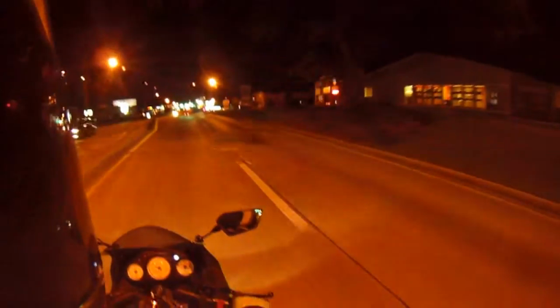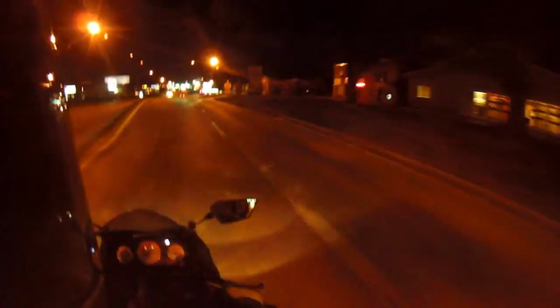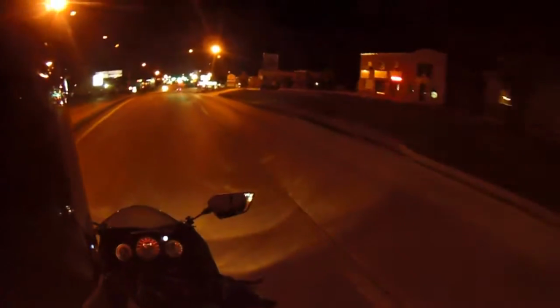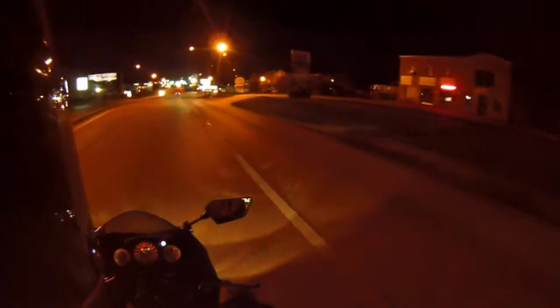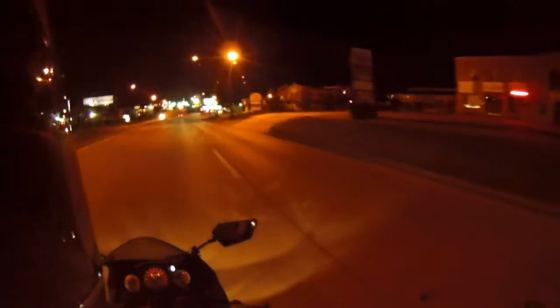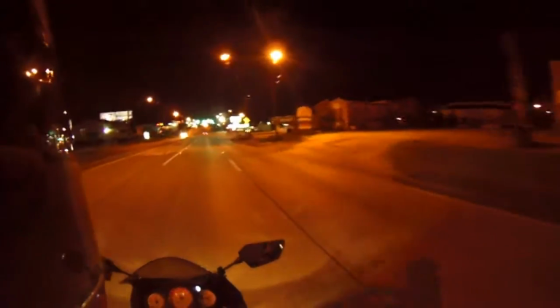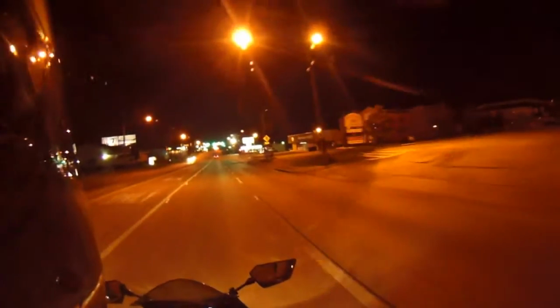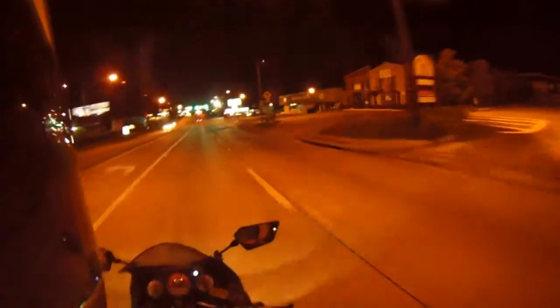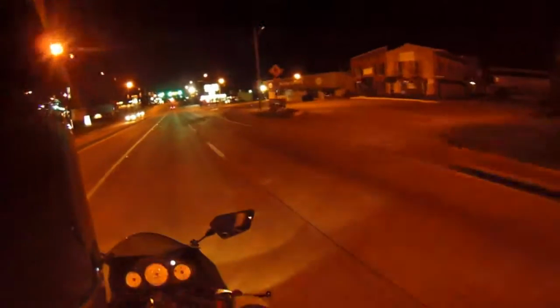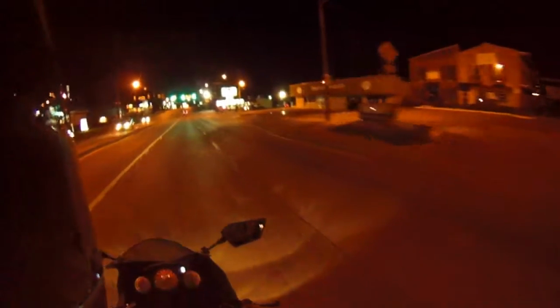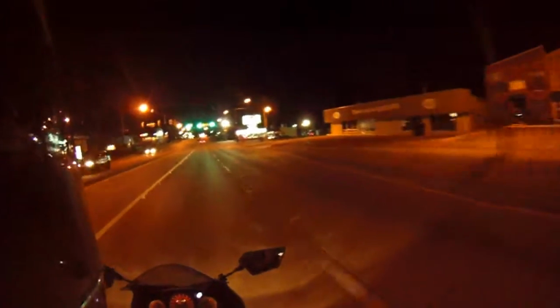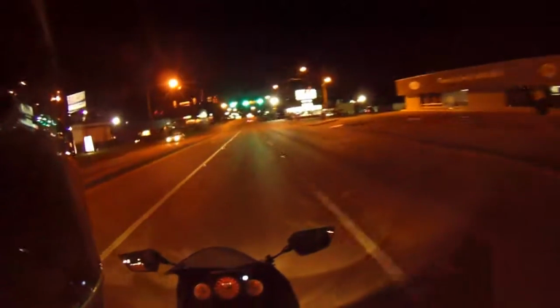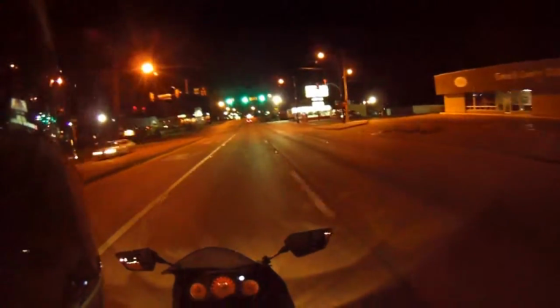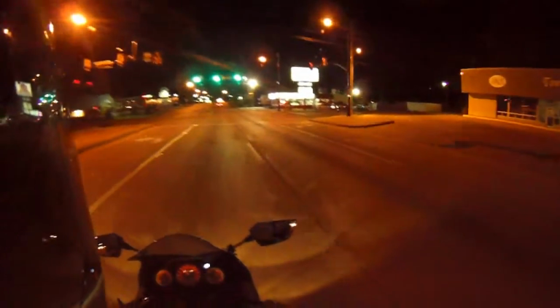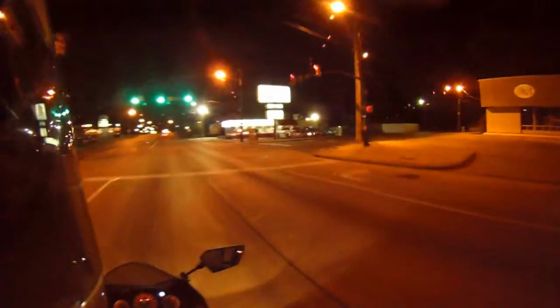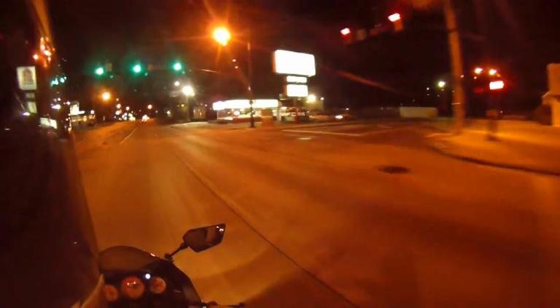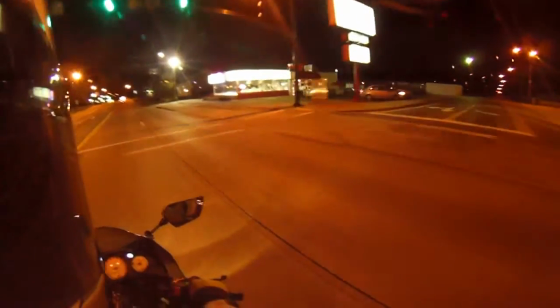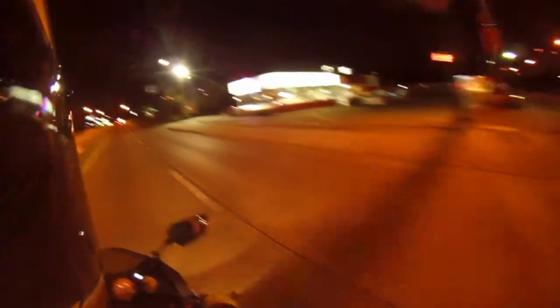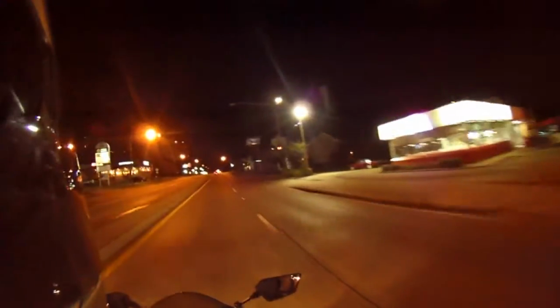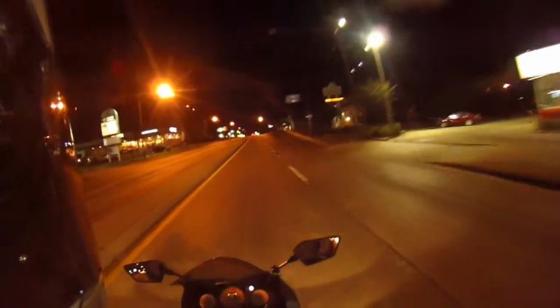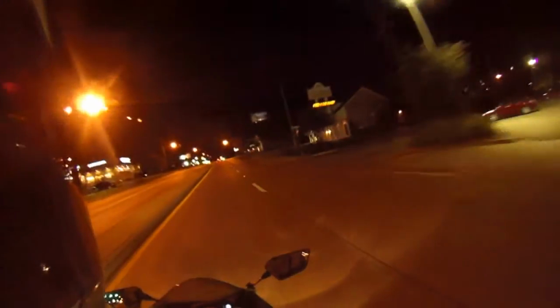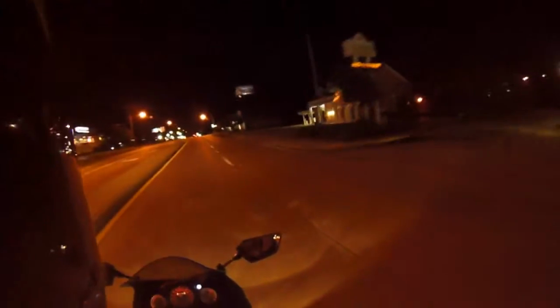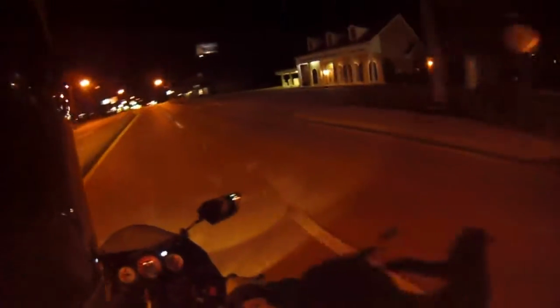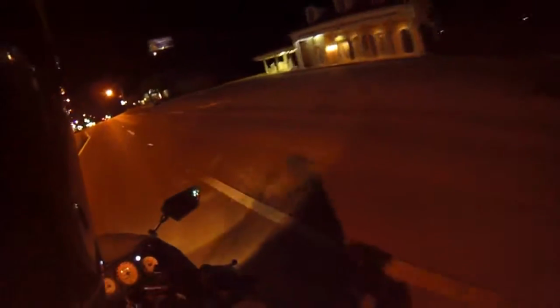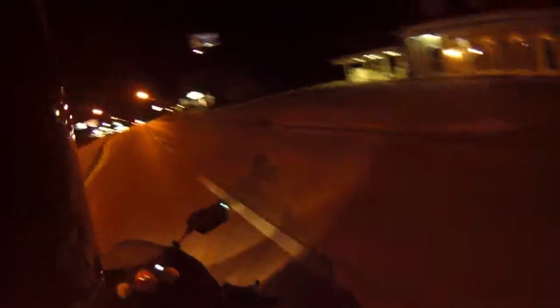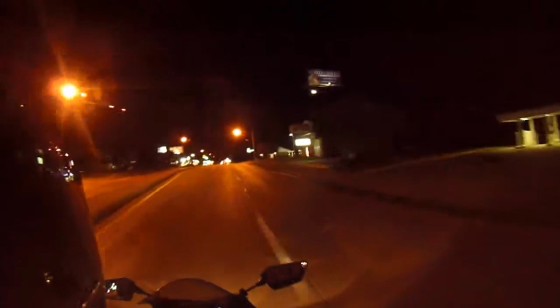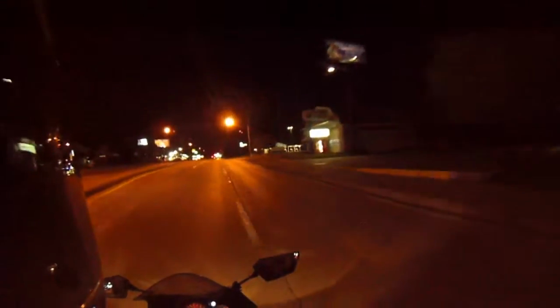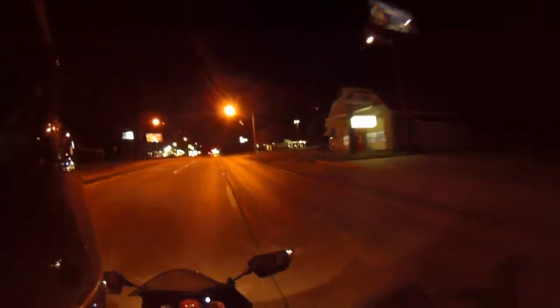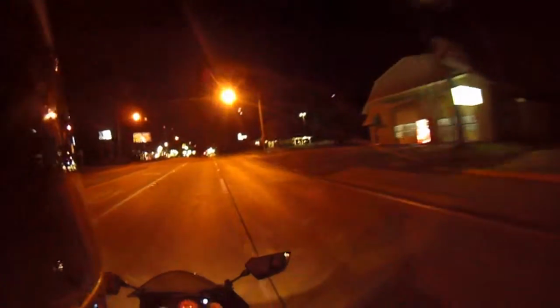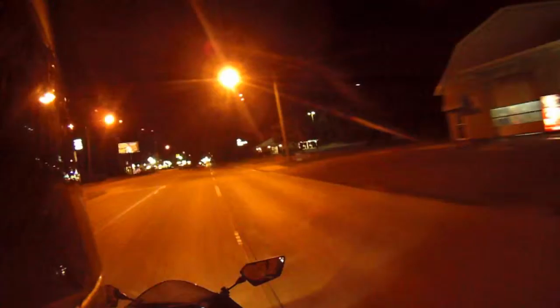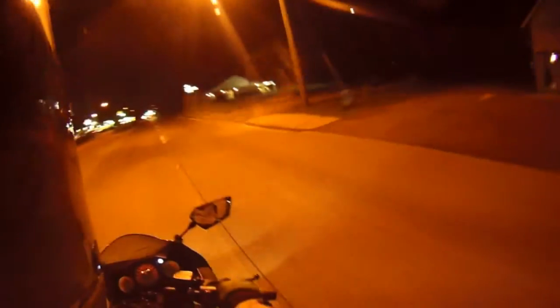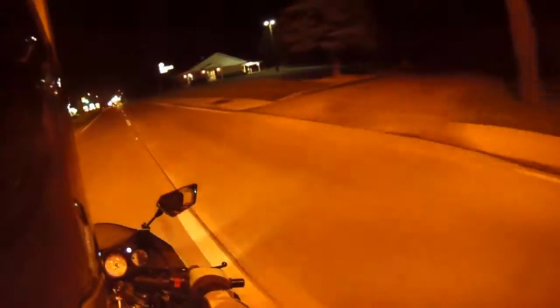What the hell is wrong with these people? I flashed my lights, blew the horn, and they're still weaving back and forth across the road.